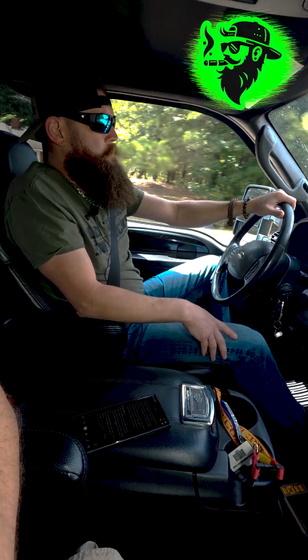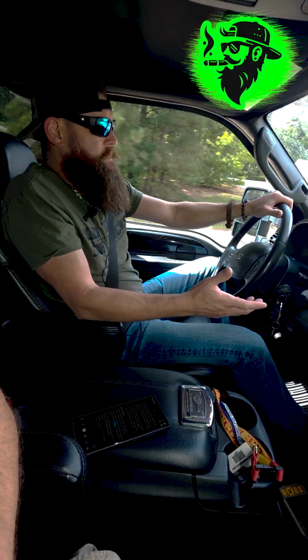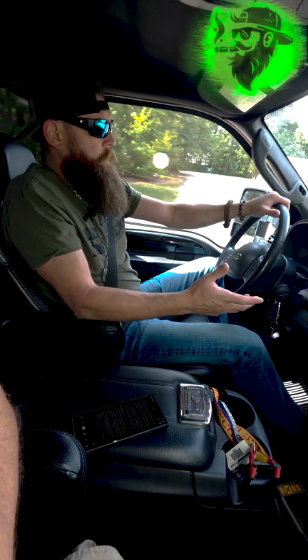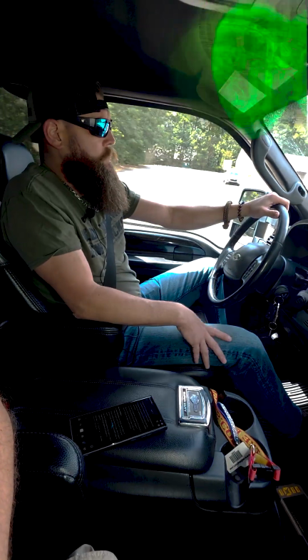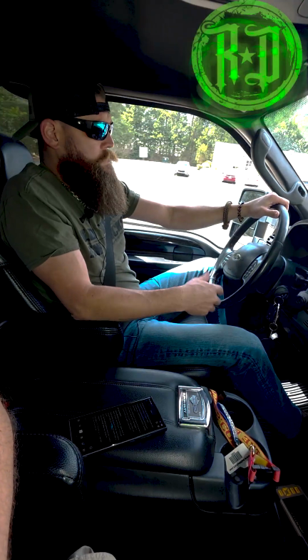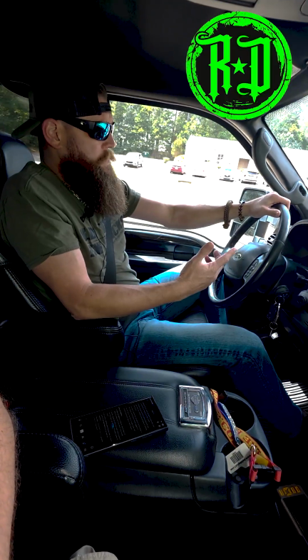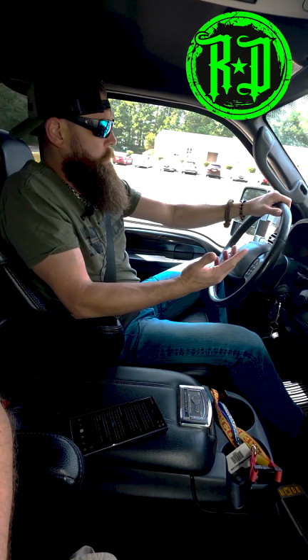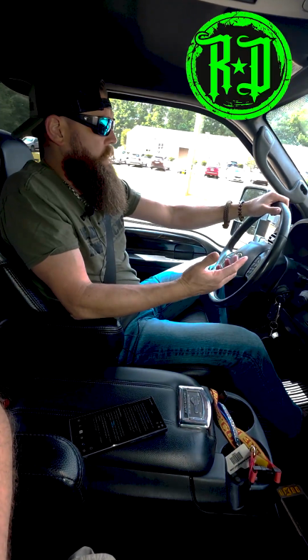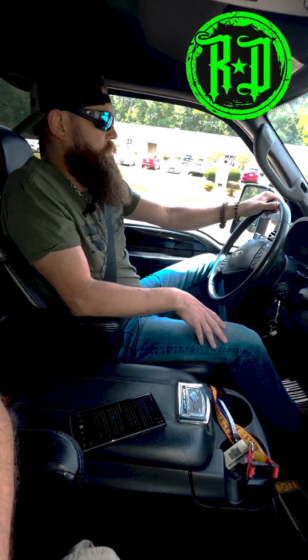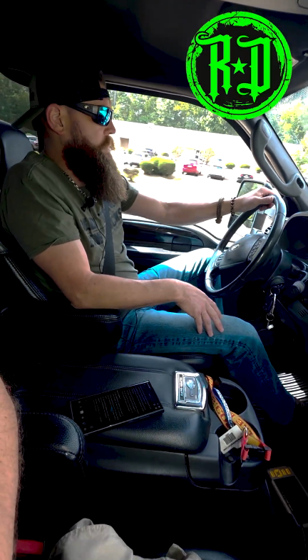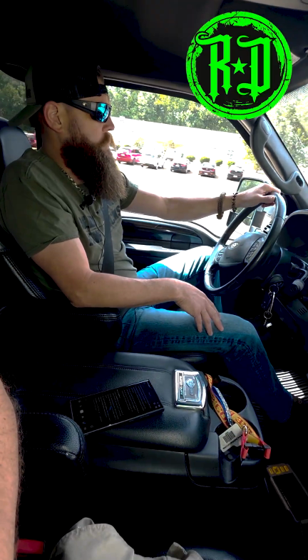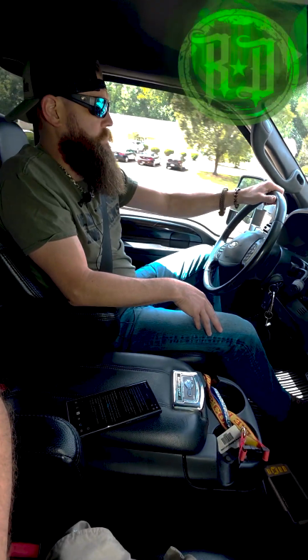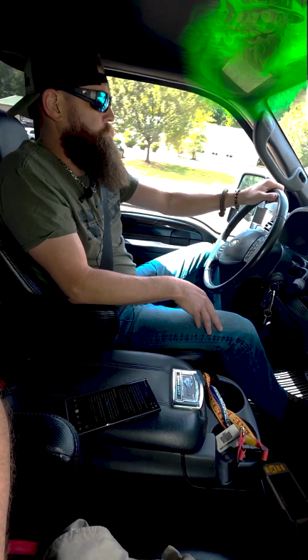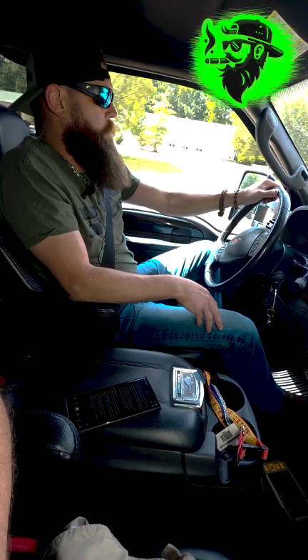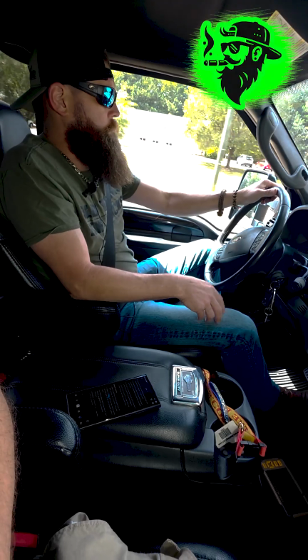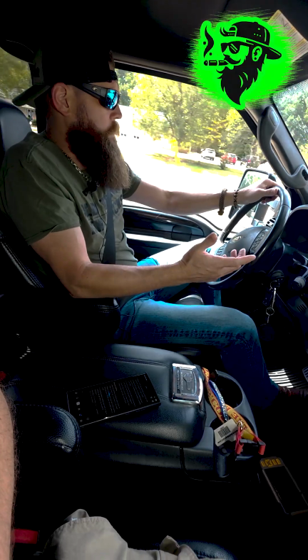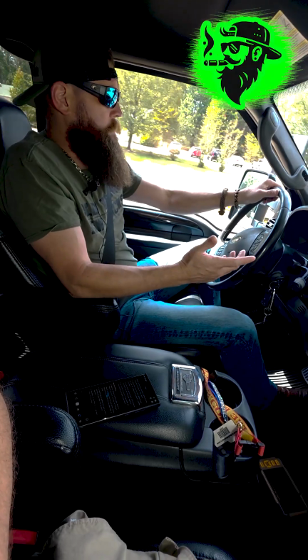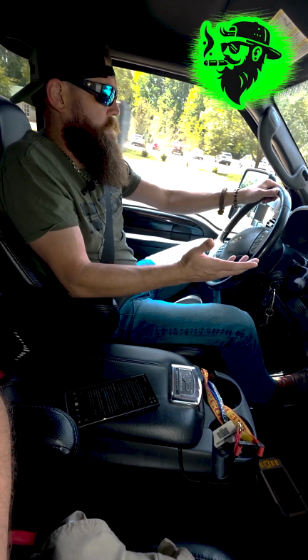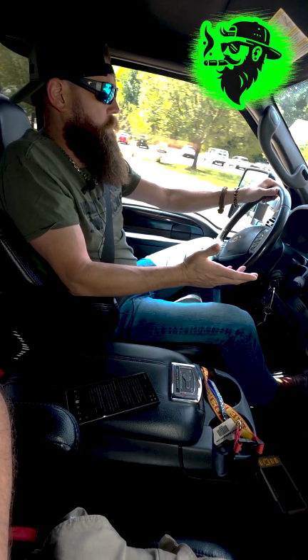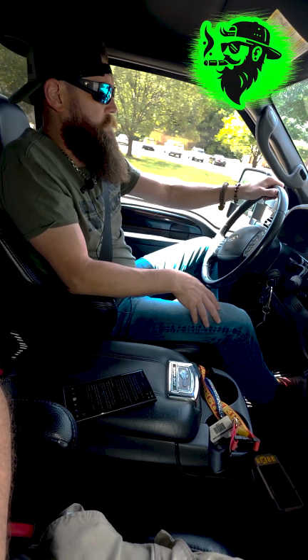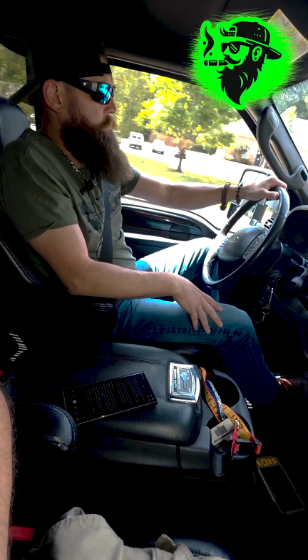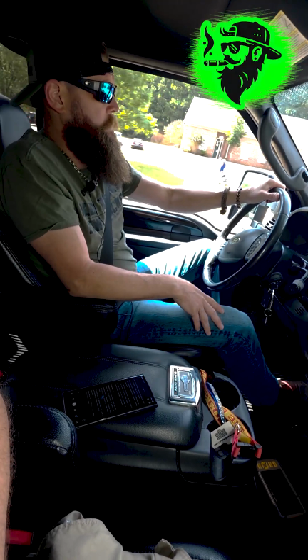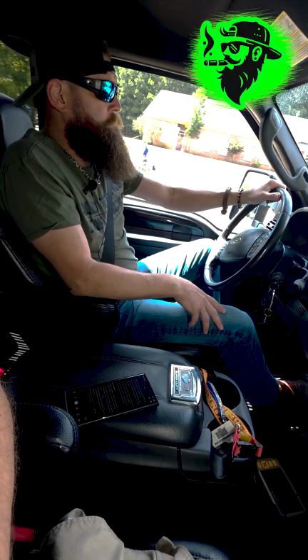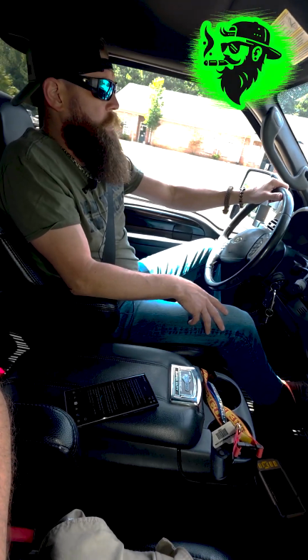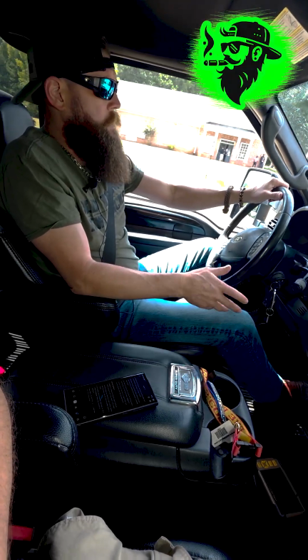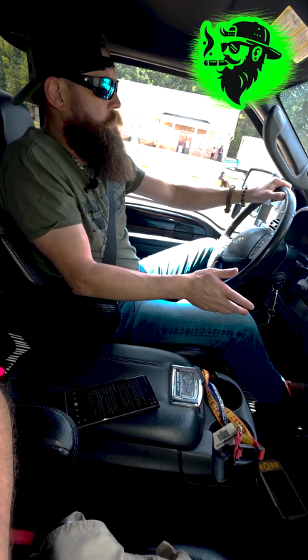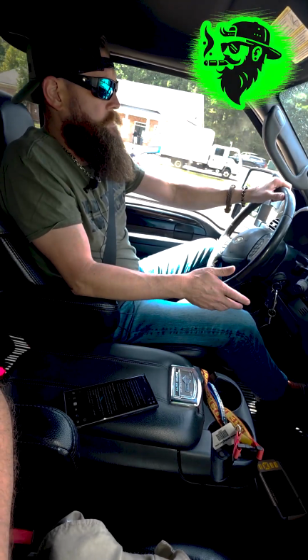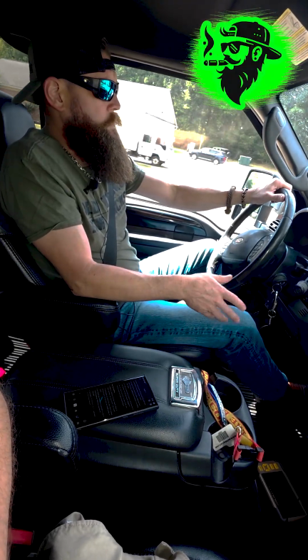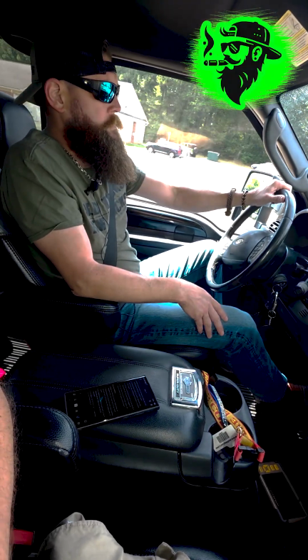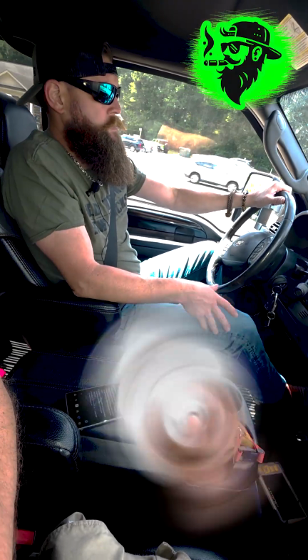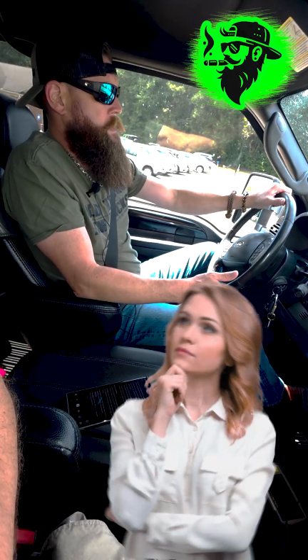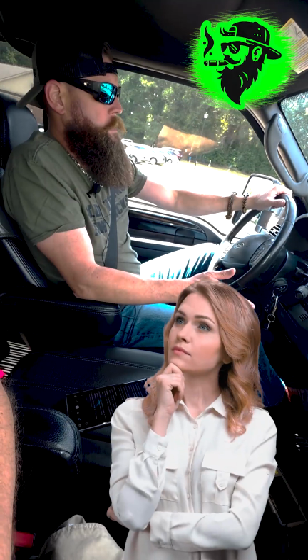My 6.7 Powerstroke always threw a message up on the dash that said 'cleaning exhaust.' I've got a good buddy with a 6.4 and his does the same thing. But a lot of these Duramaxes and the newer Cummins — there's no way of knowing.